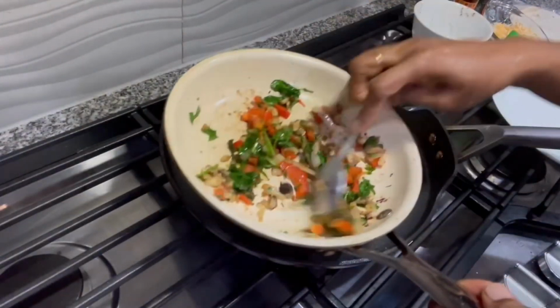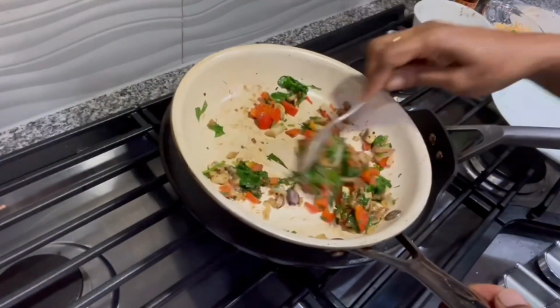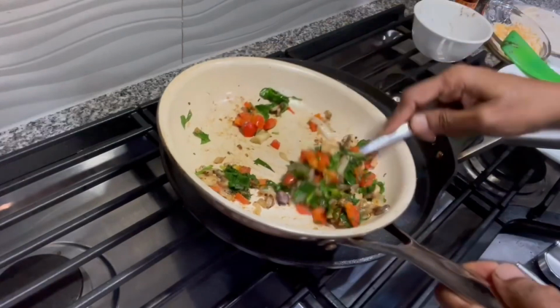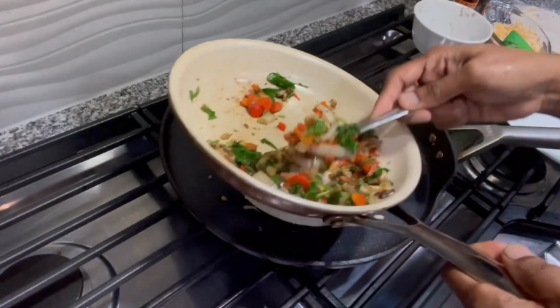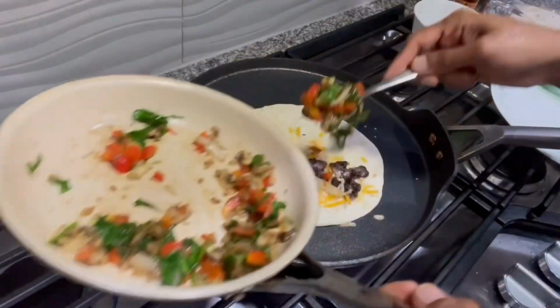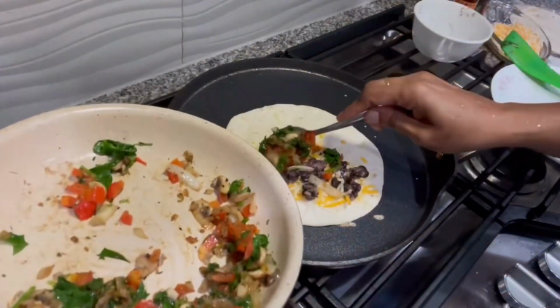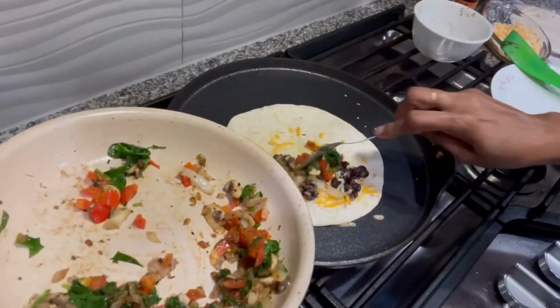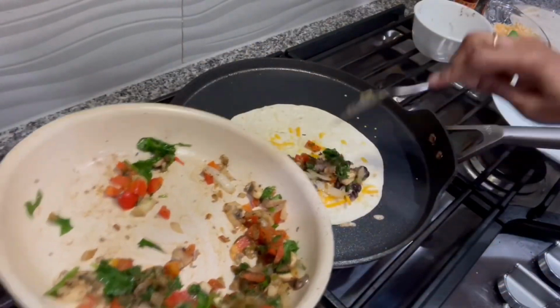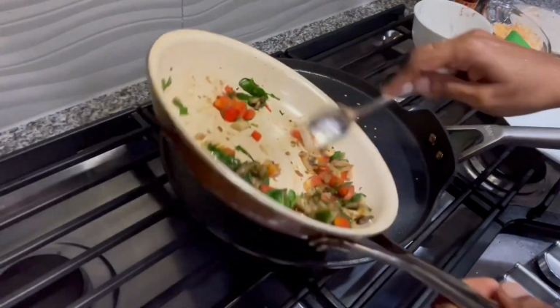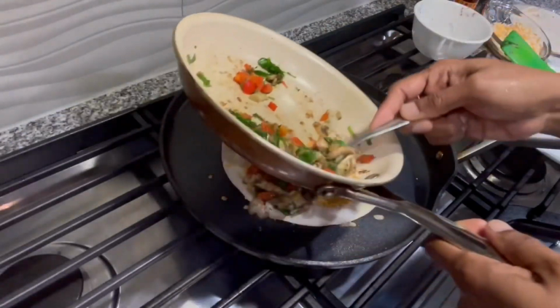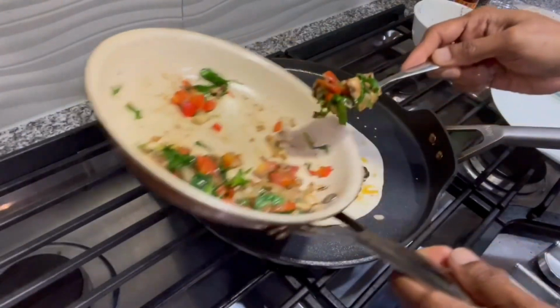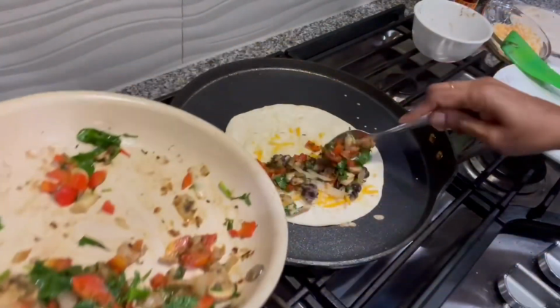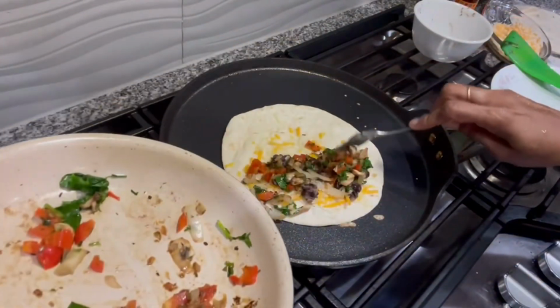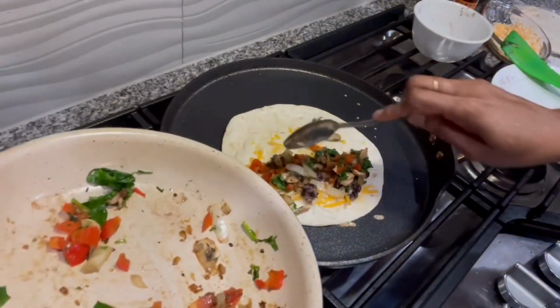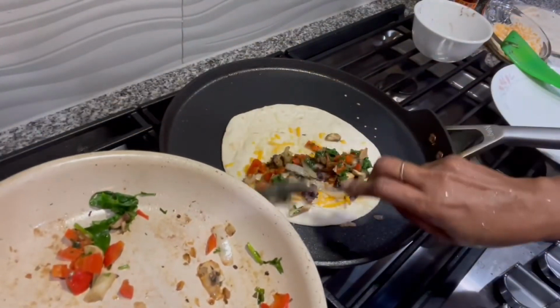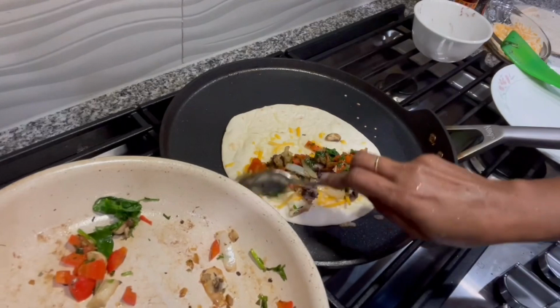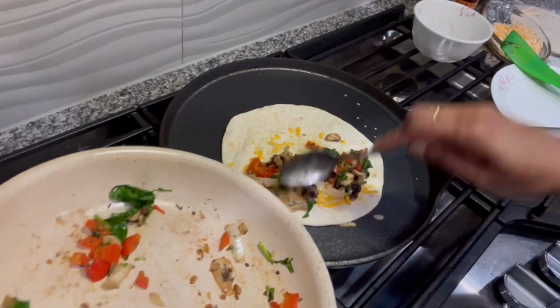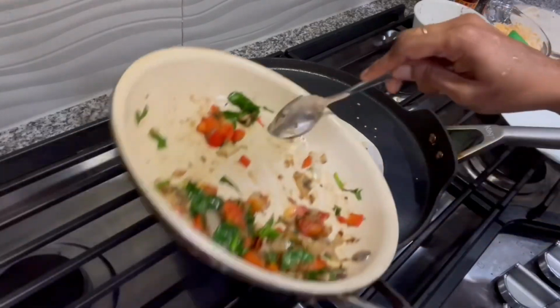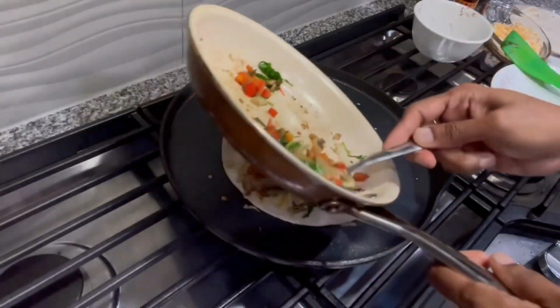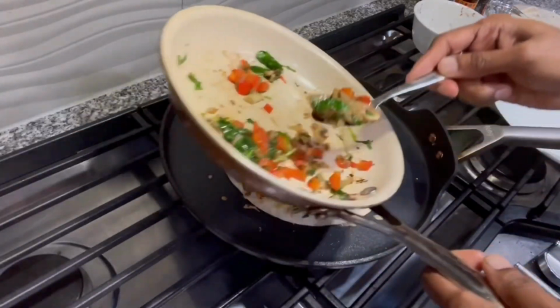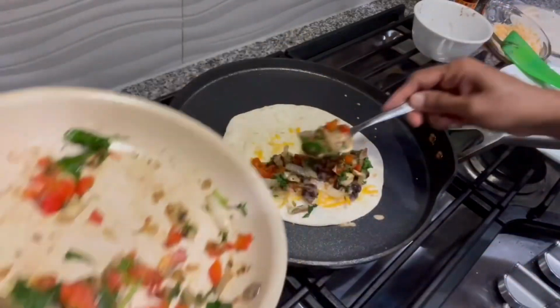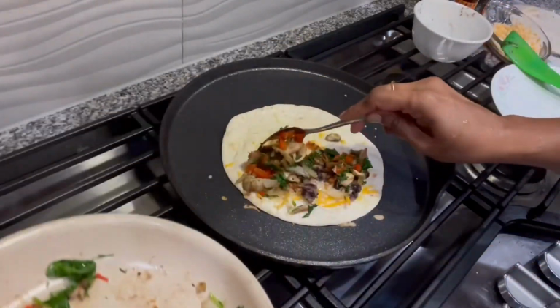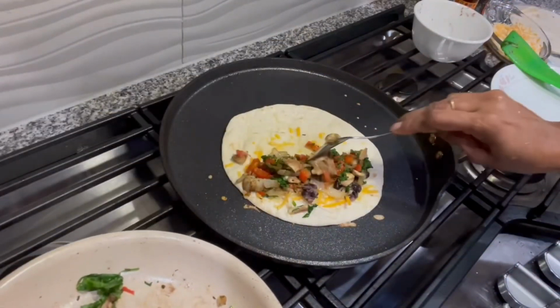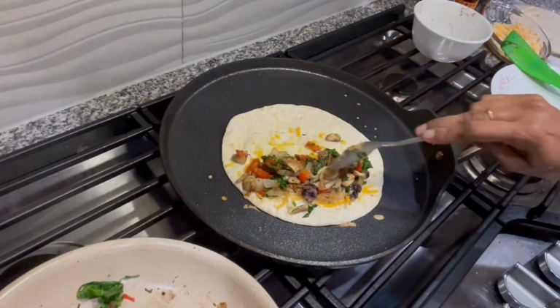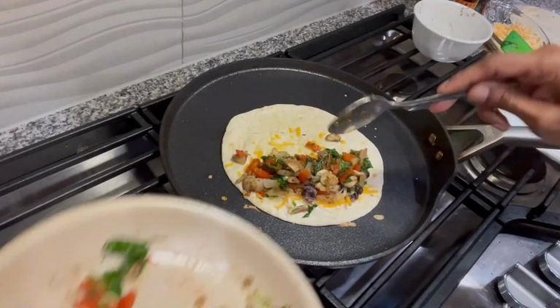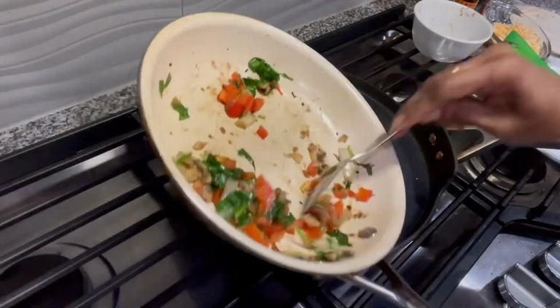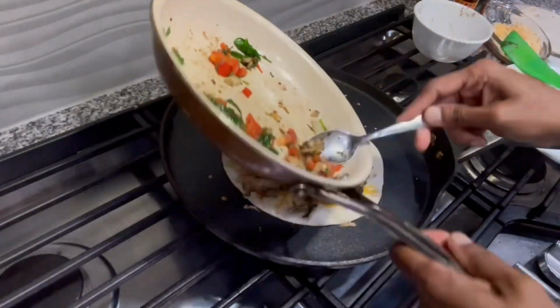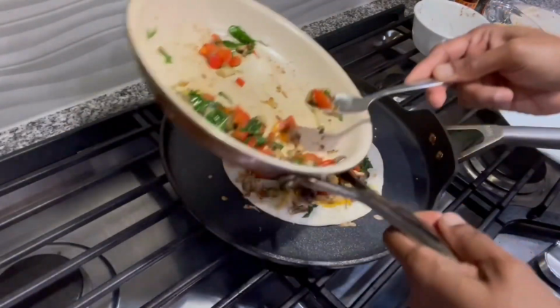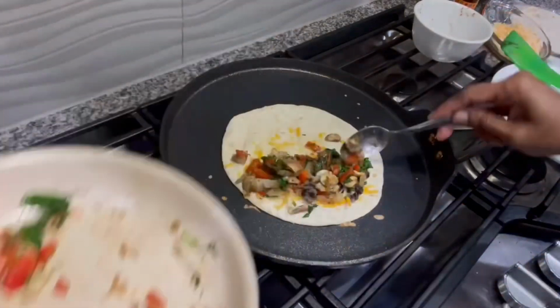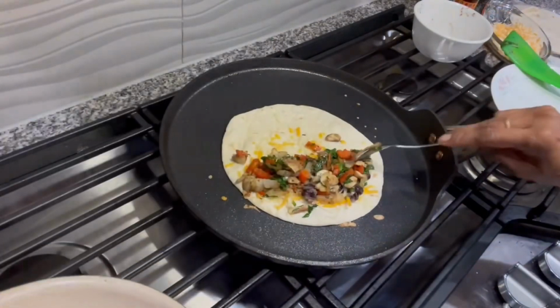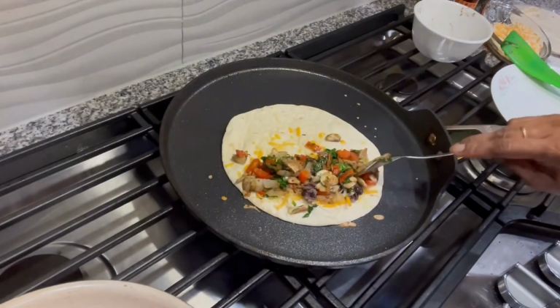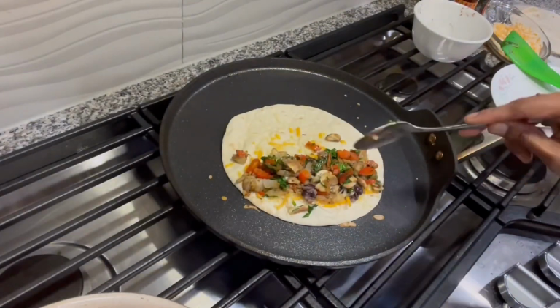Then add the sautéed vegetables, adding everything to just half the portion of the tortilla. If you want more pieces, spread the filling all over the tortilla and cover it with a second tortilla.